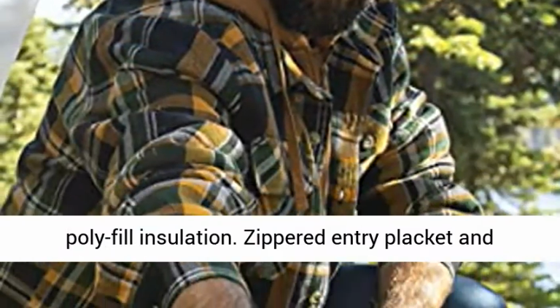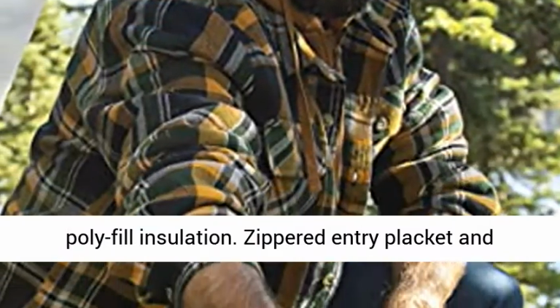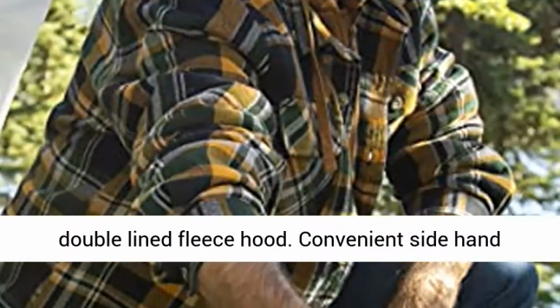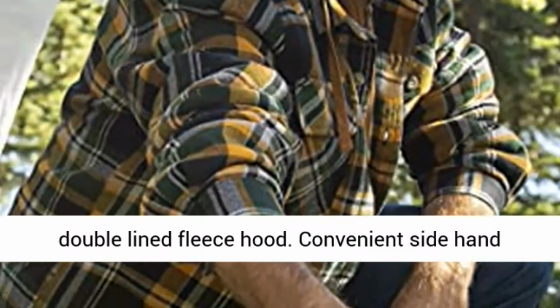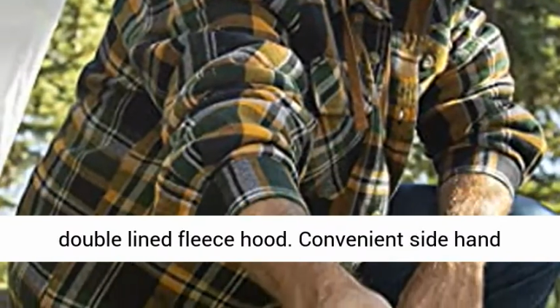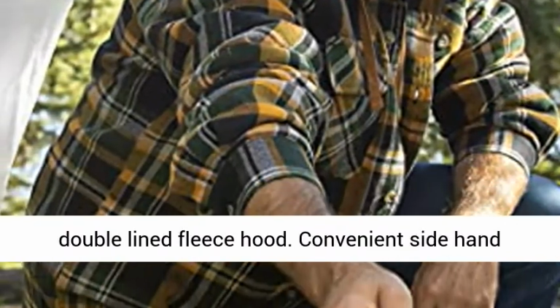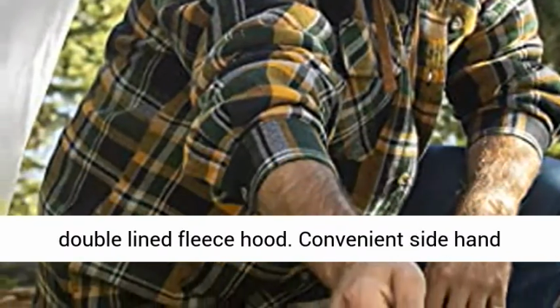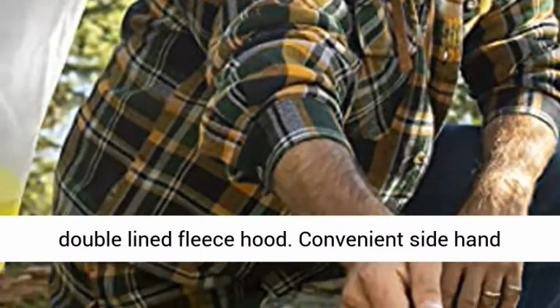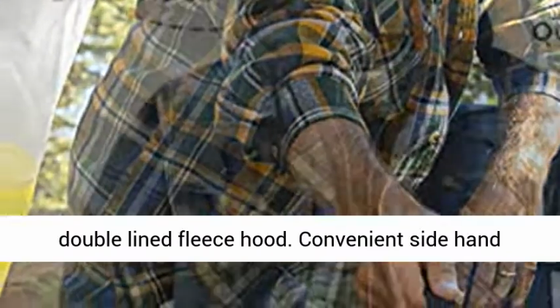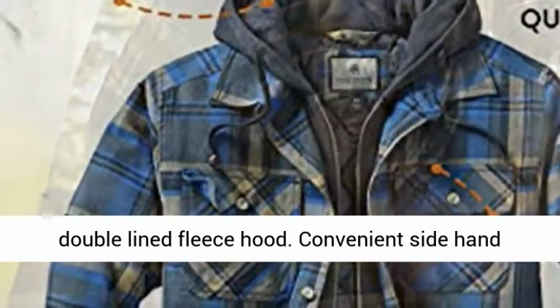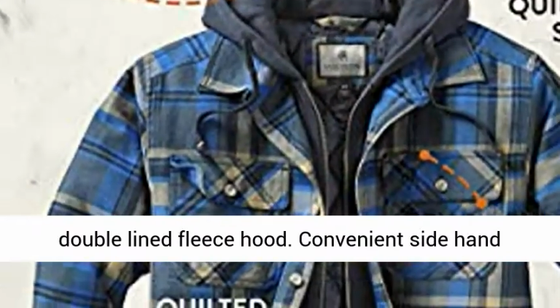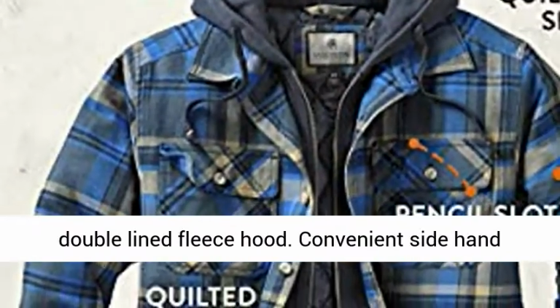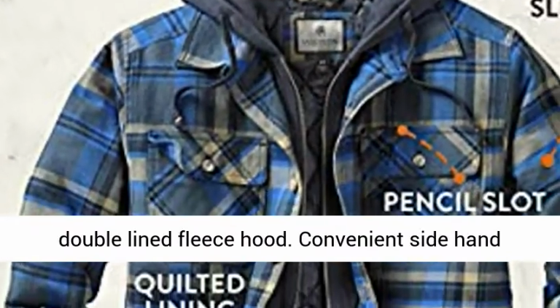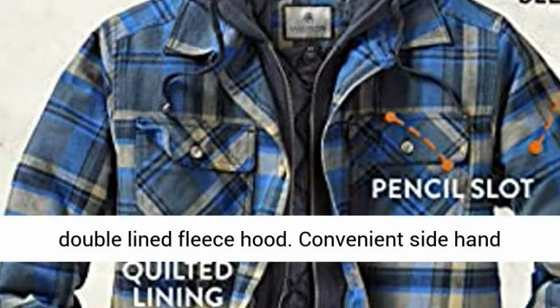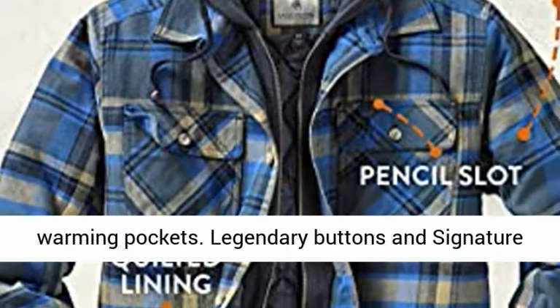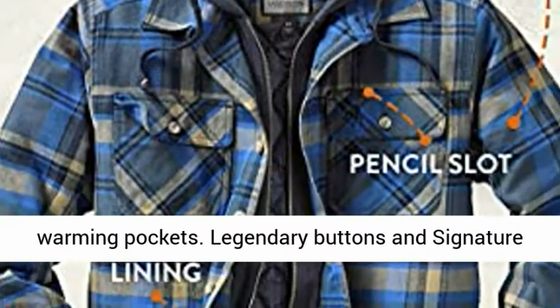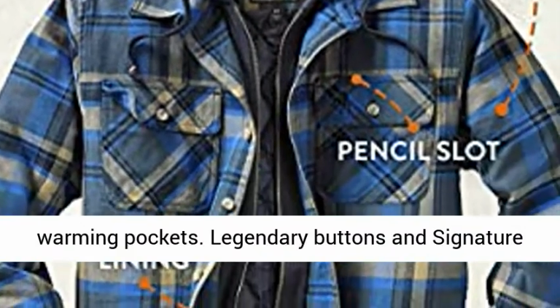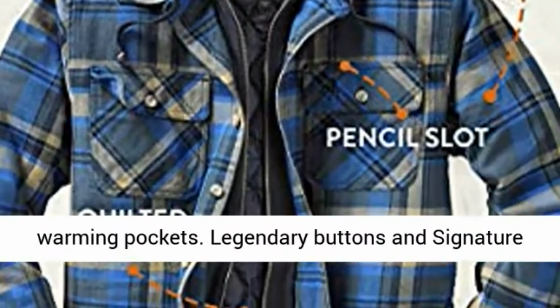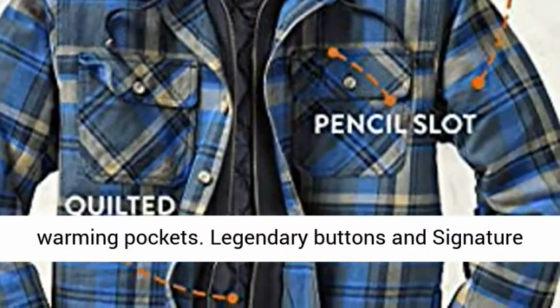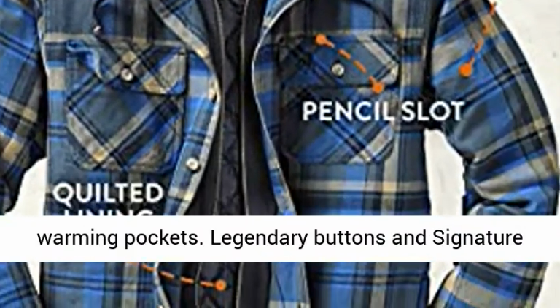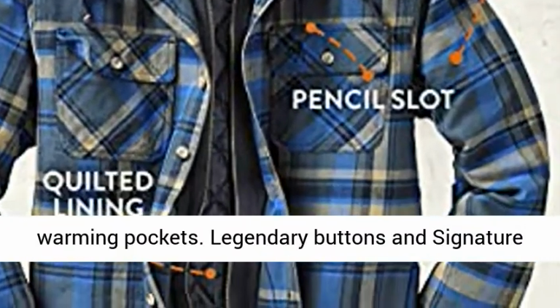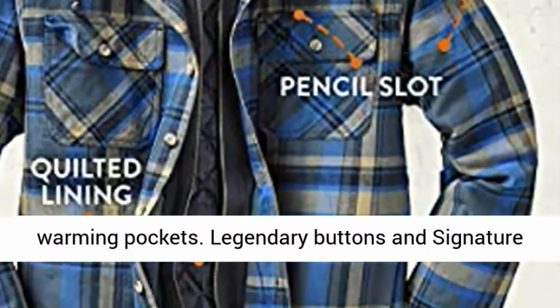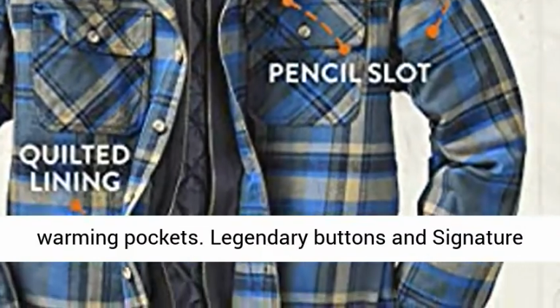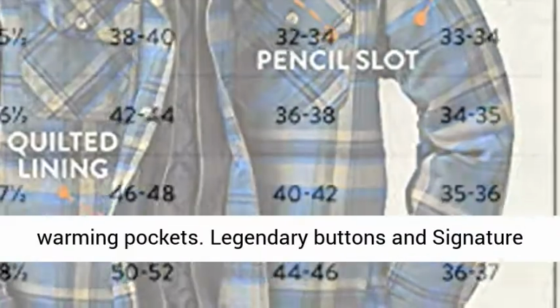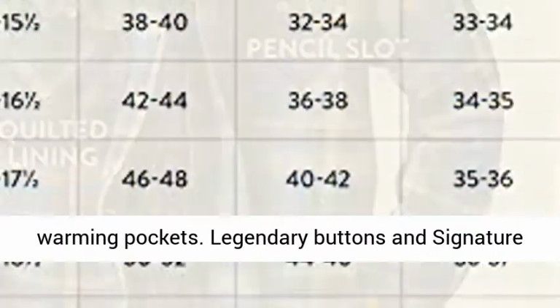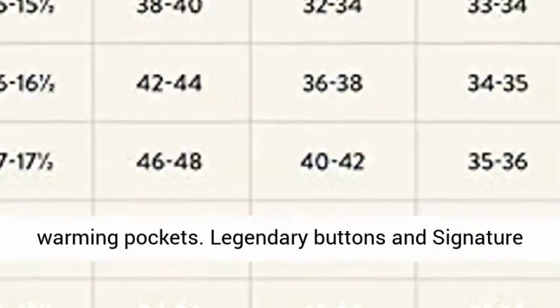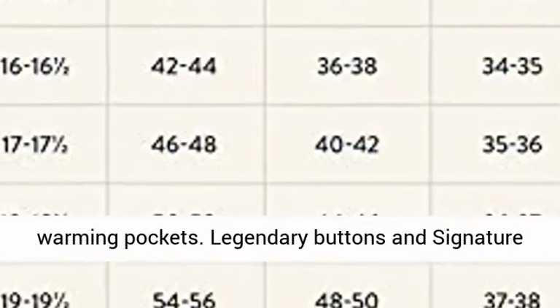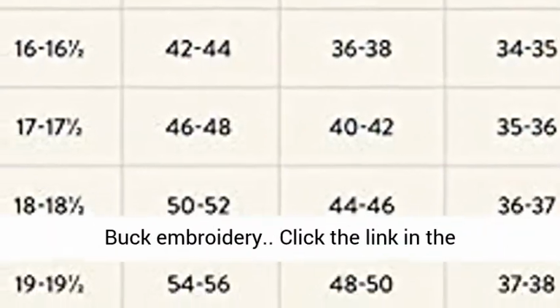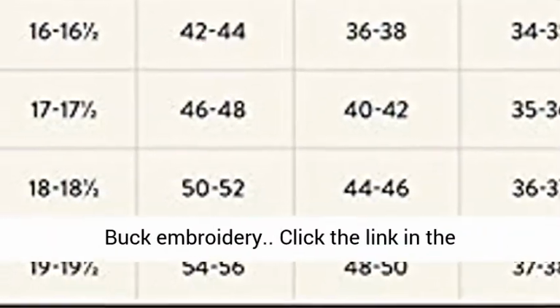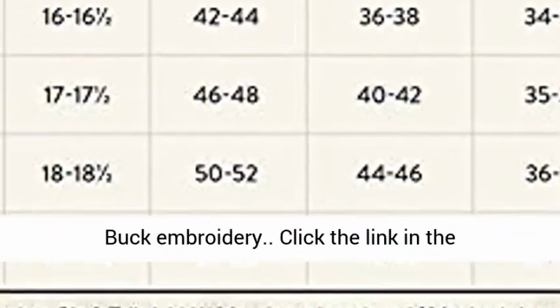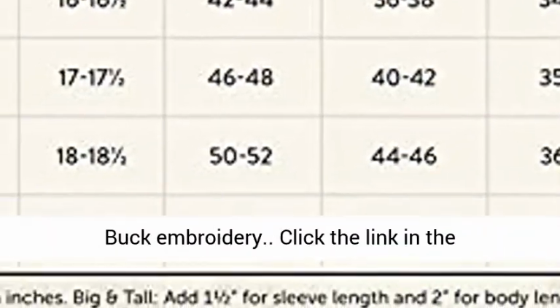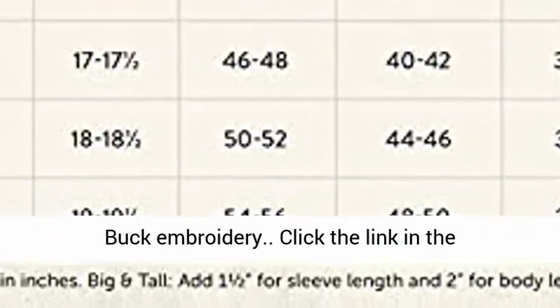Zippered Entry Placket and Double Lined Fleece Hood. Convenient Side Hand Warming Pockets. Legendary Buttons and Signature Buck Embroidery.